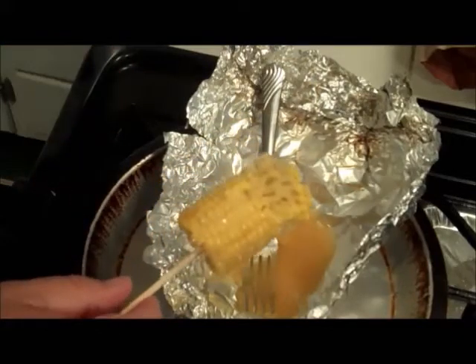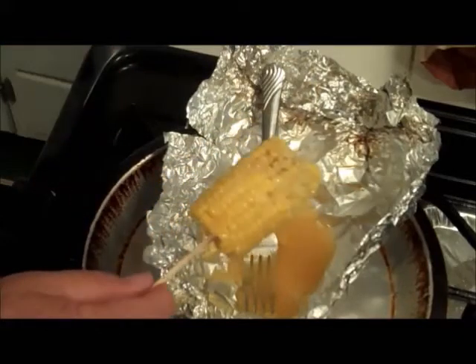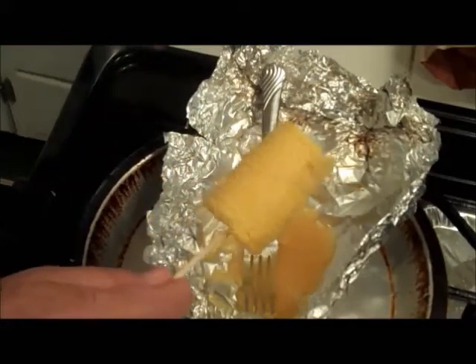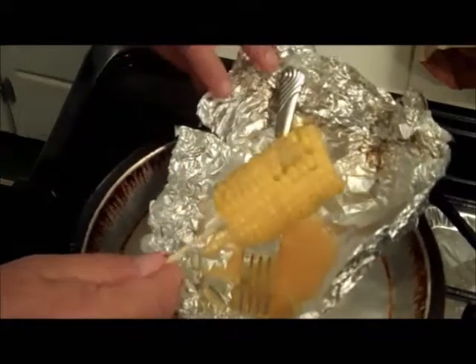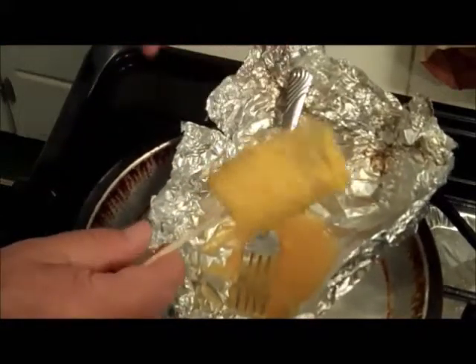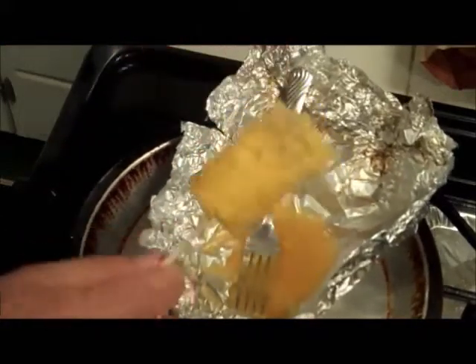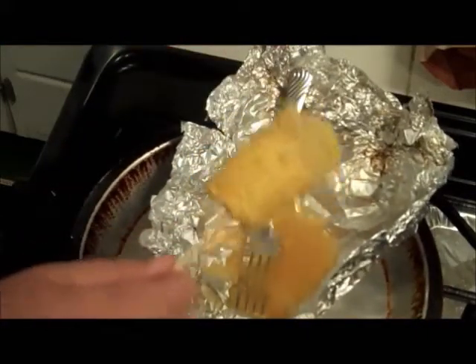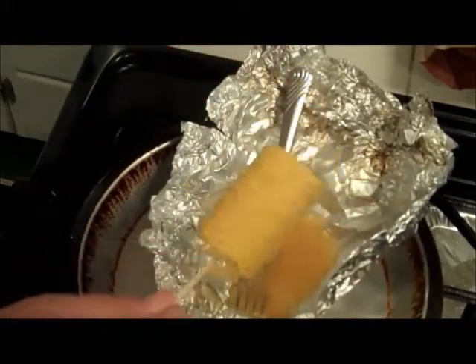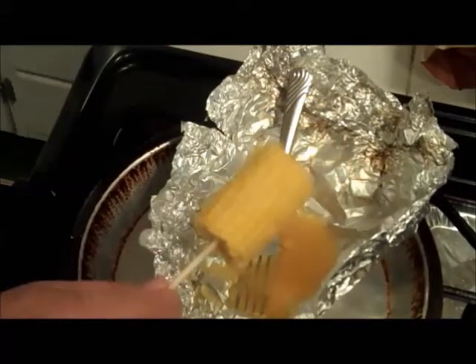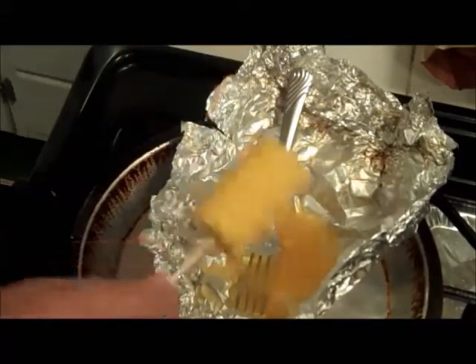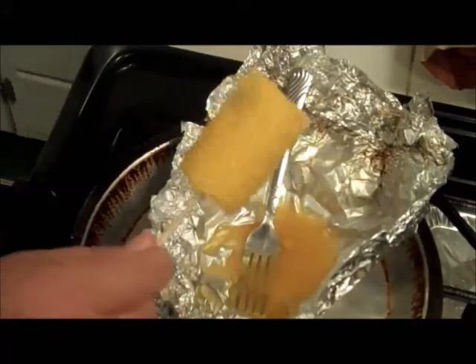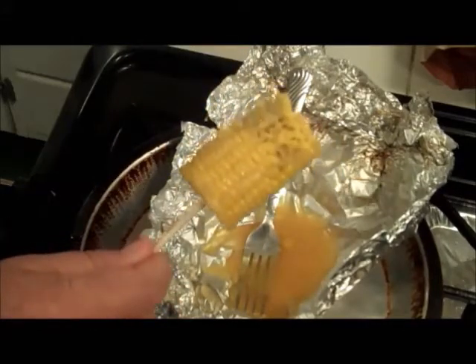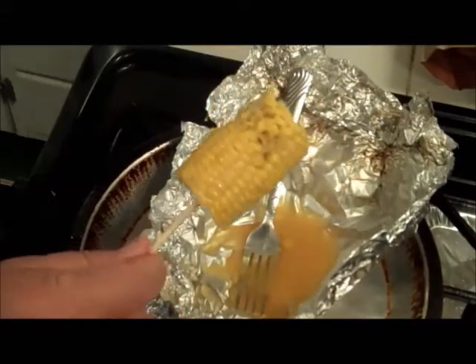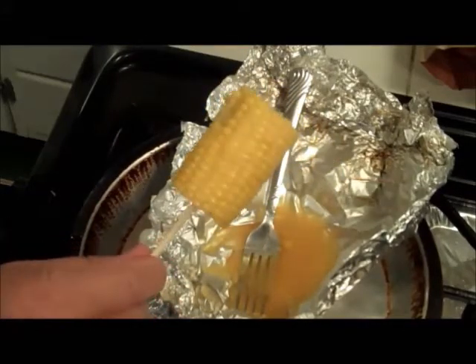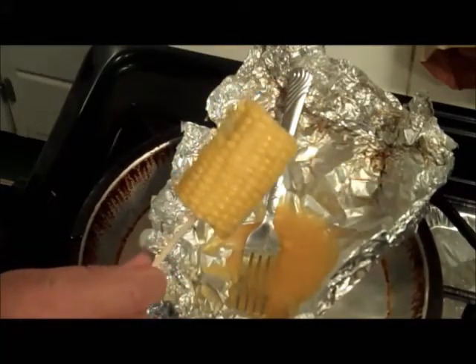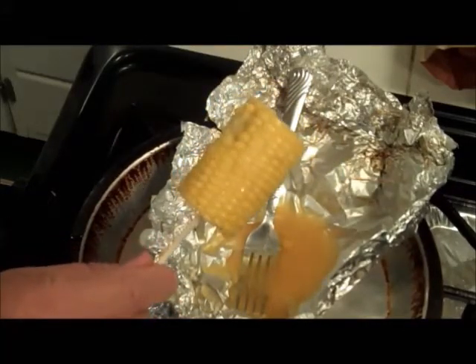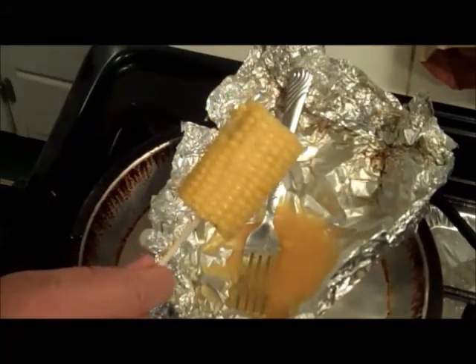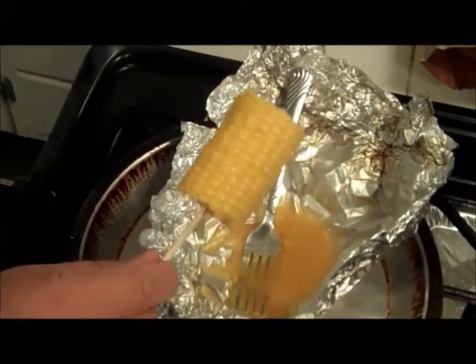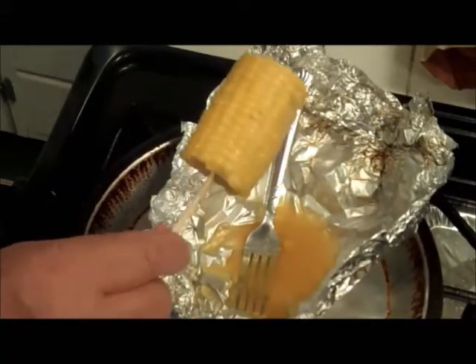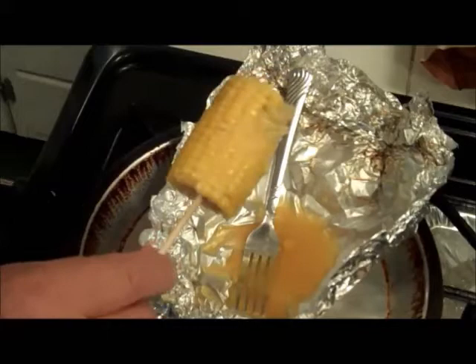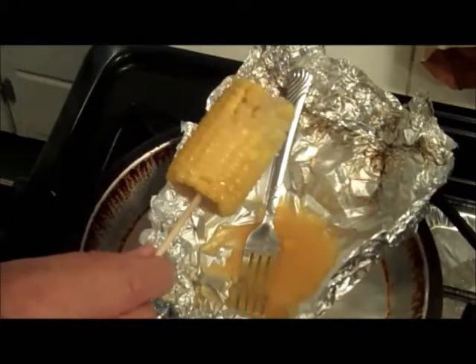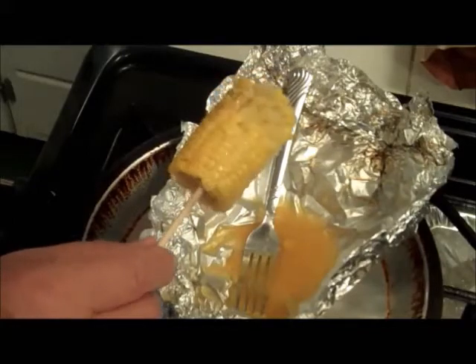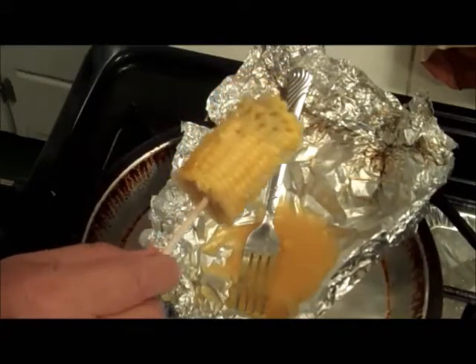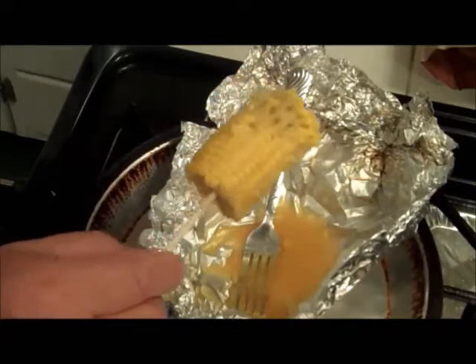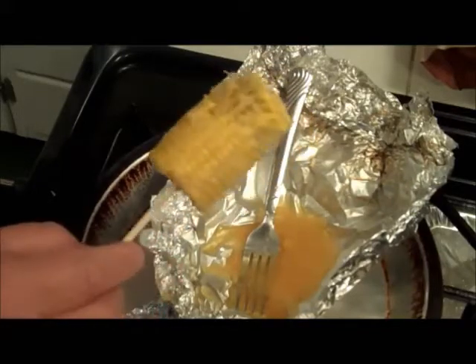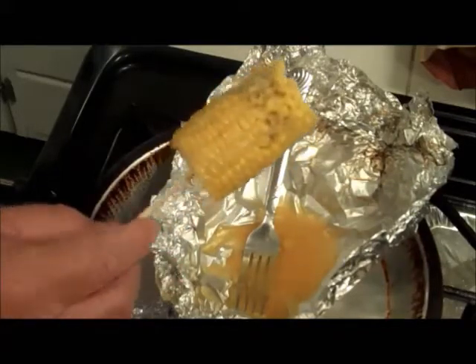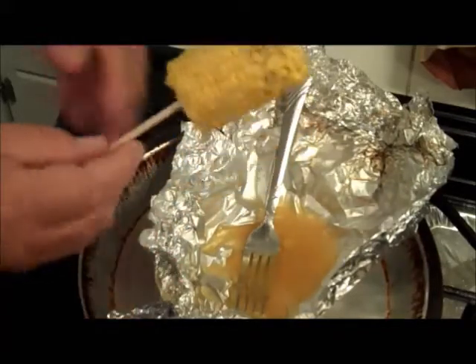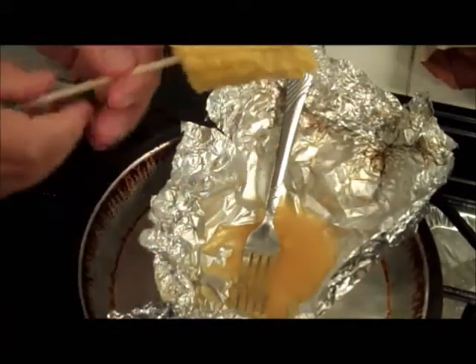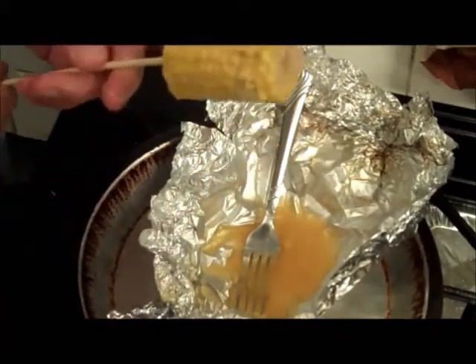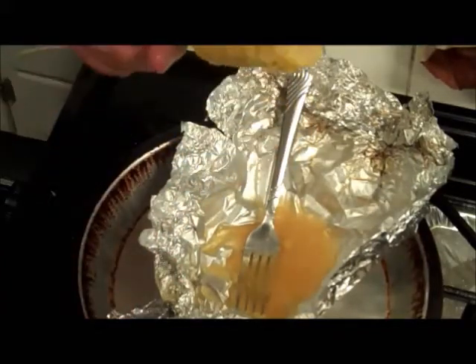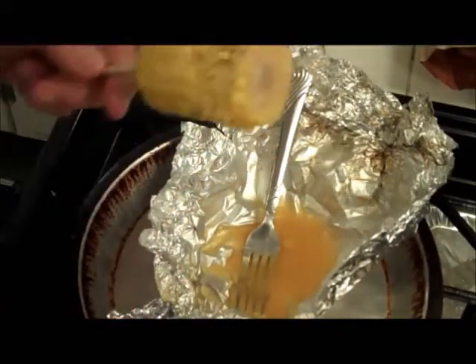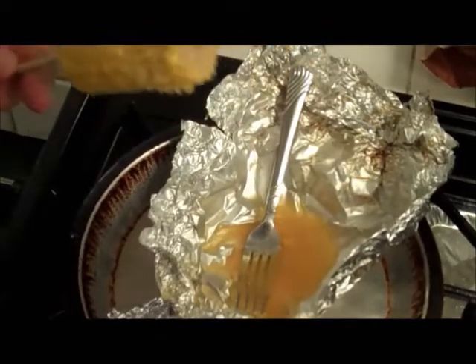And it's already a sweet corn — must be an Iowa corn. Hey, I'll talk to y'all later. I'm going to sit down and enjoy this. Bye.